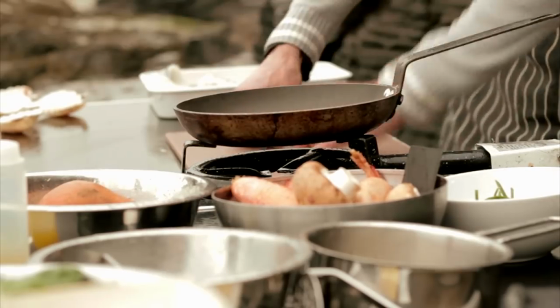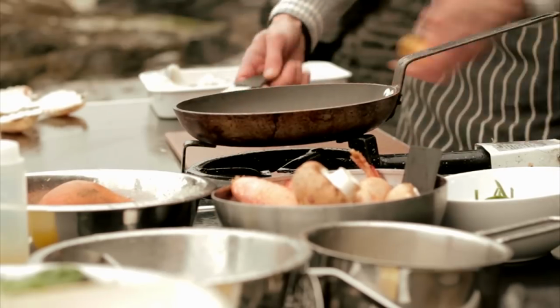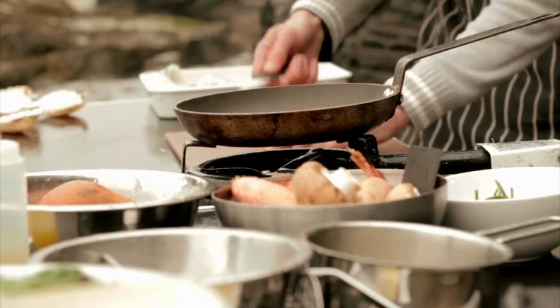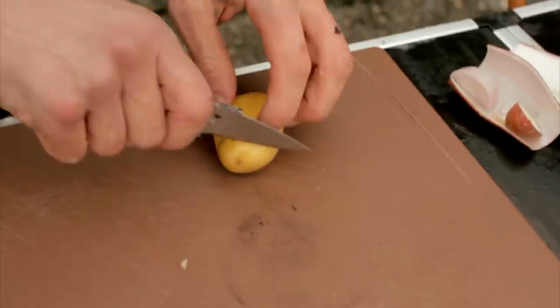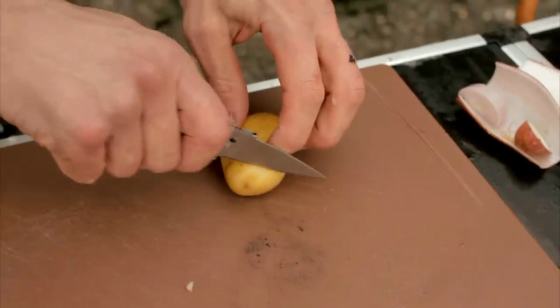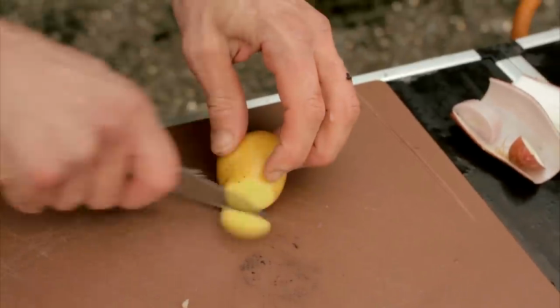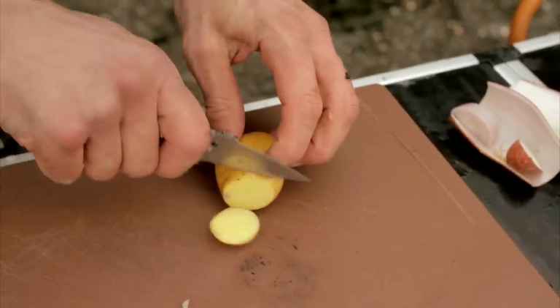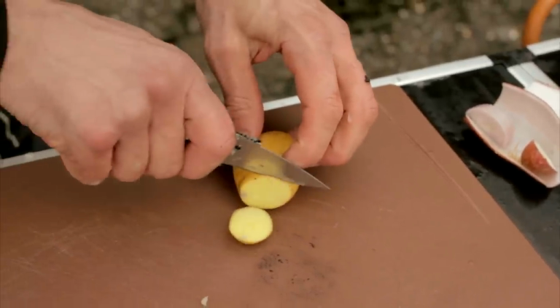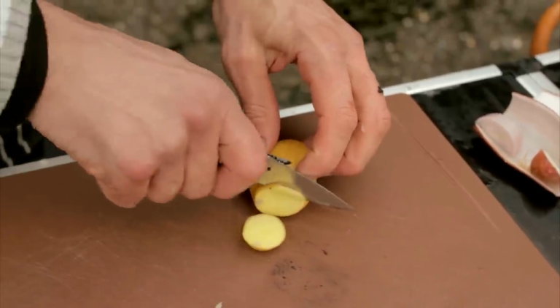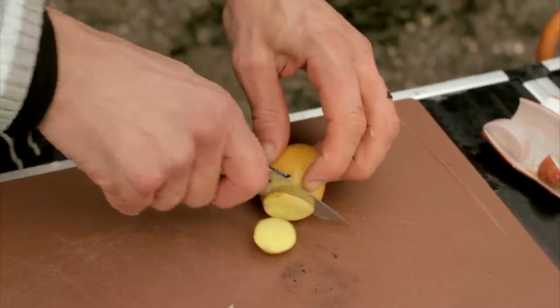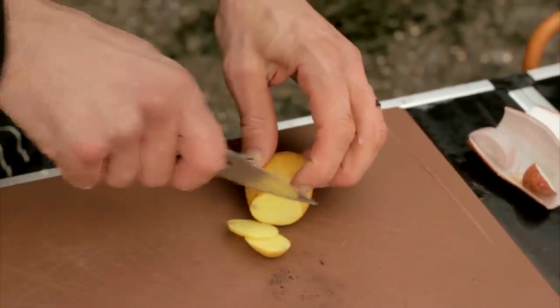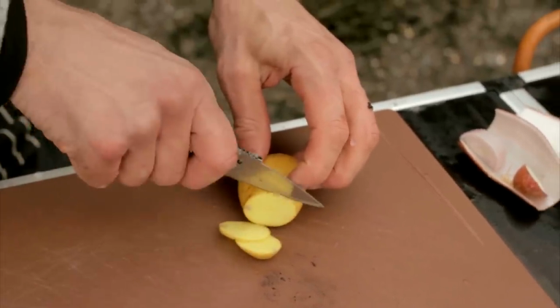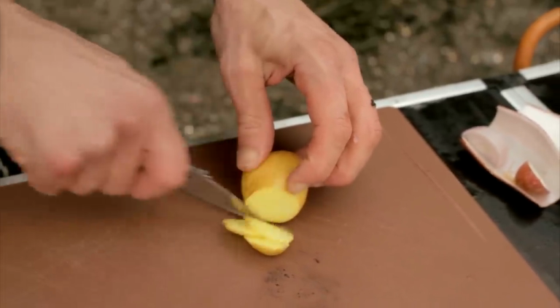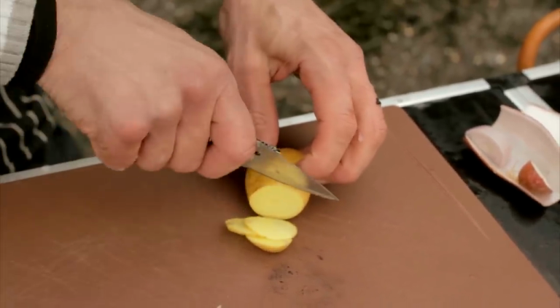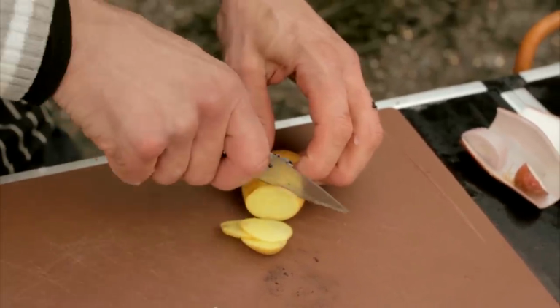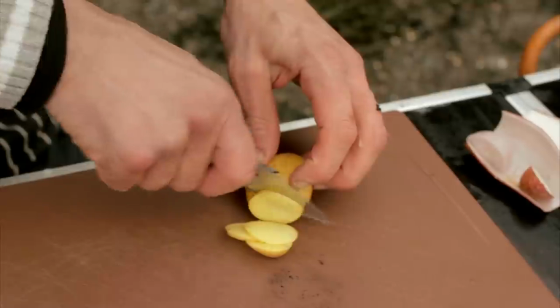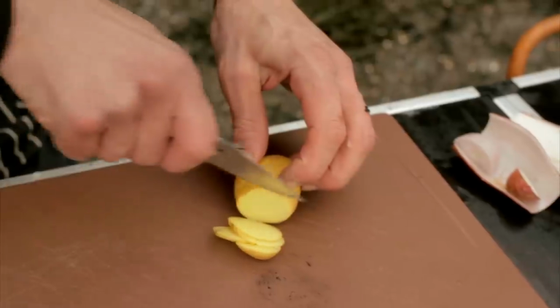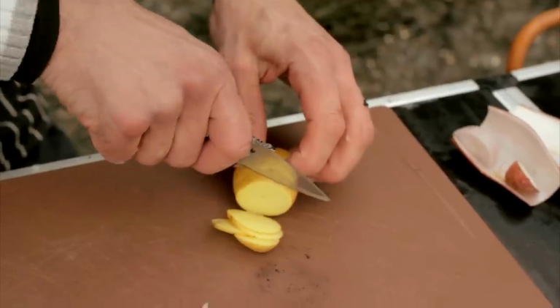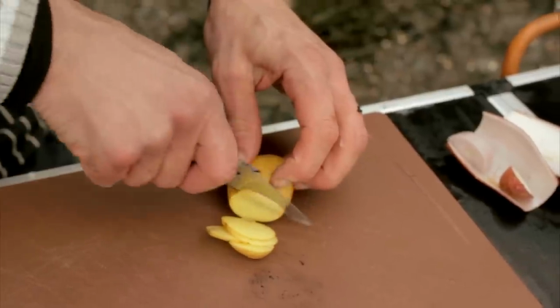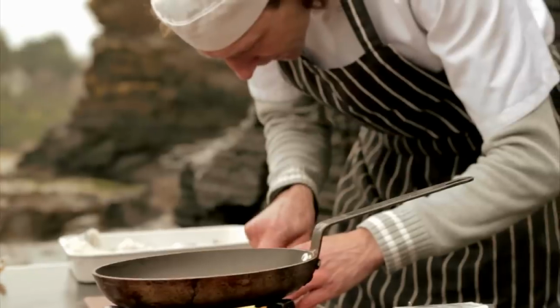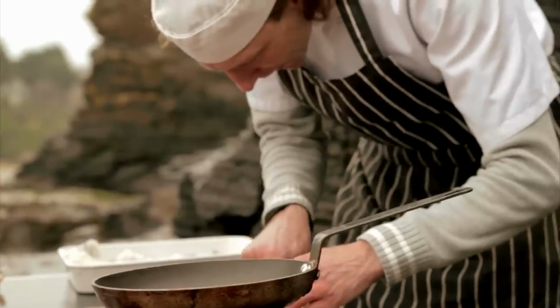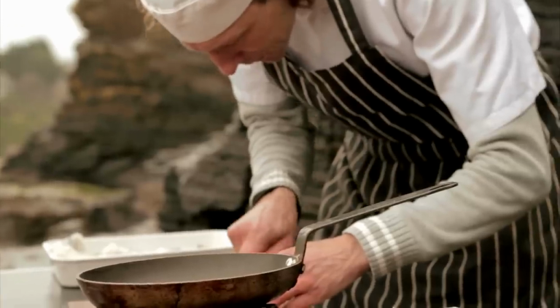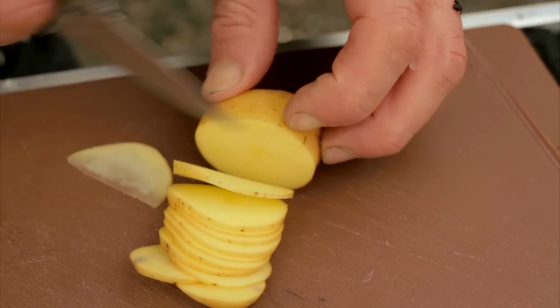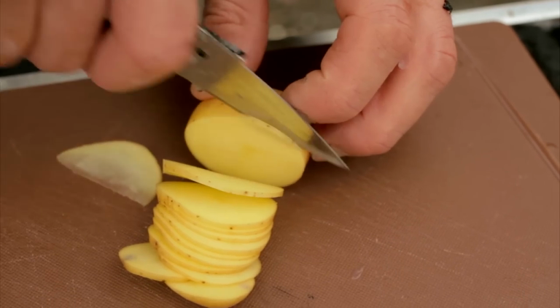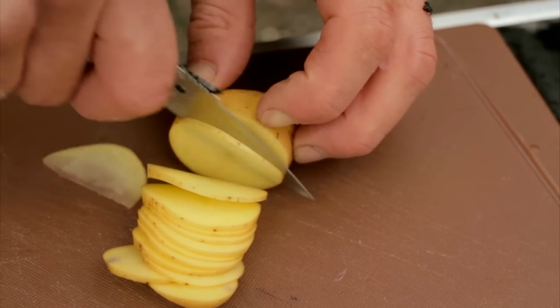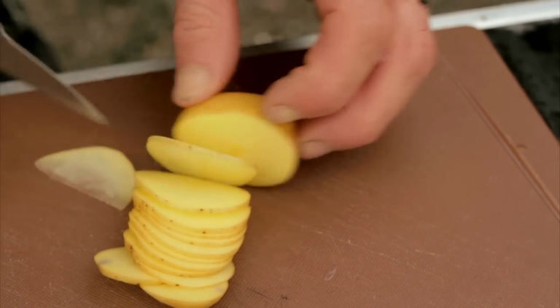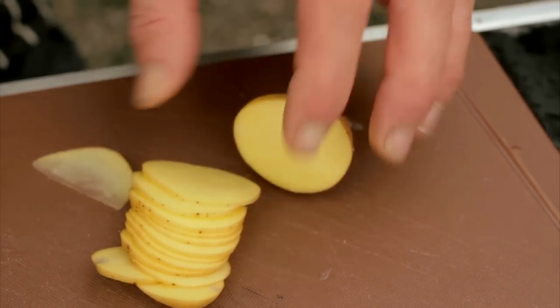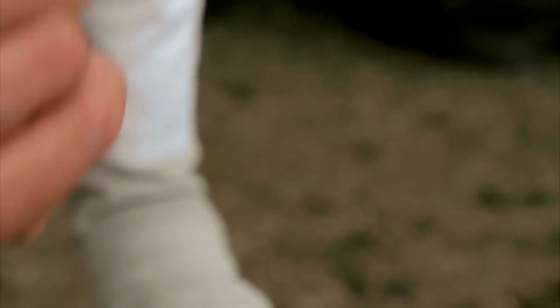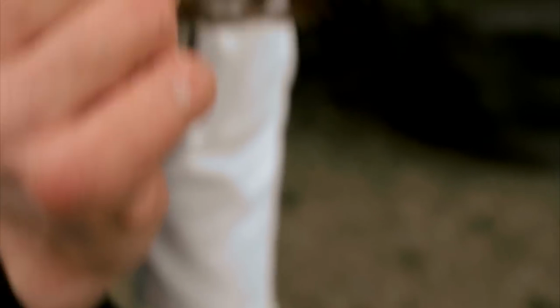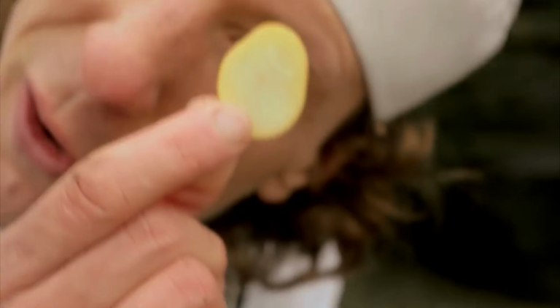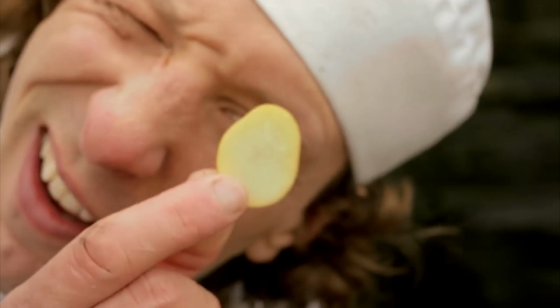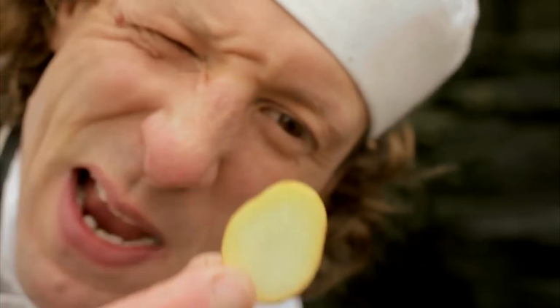I brought a potato along because what I wanted to do is really, really thin slices — like tiny slivers — that would really show off just how sharp this knife is. And look at that — it's almost tissue paper thin. We can almost see through it. Amazing.